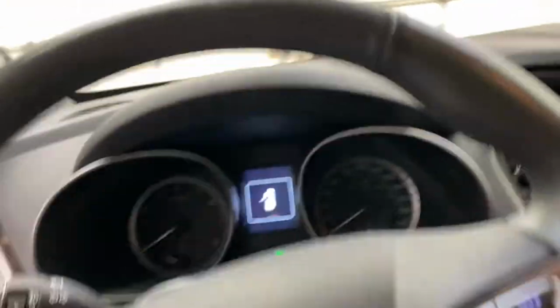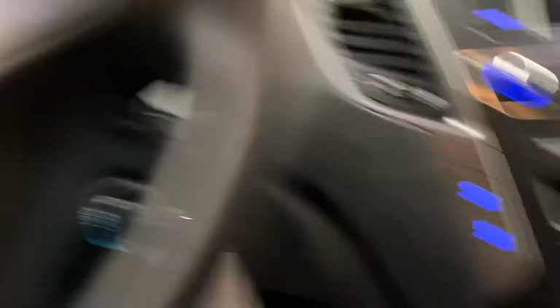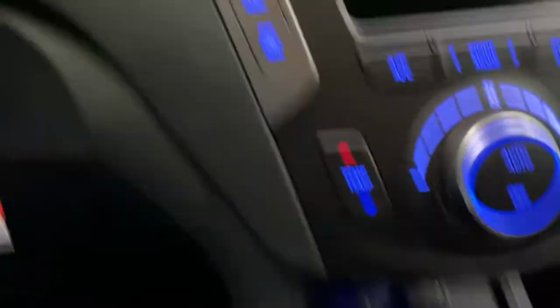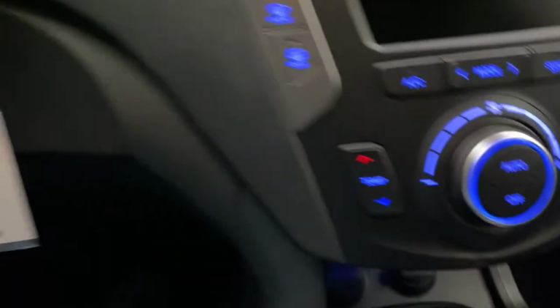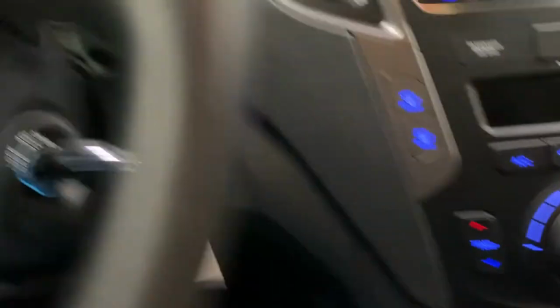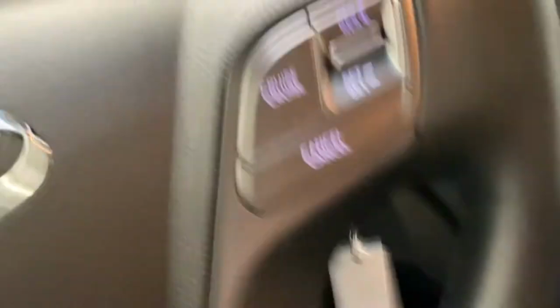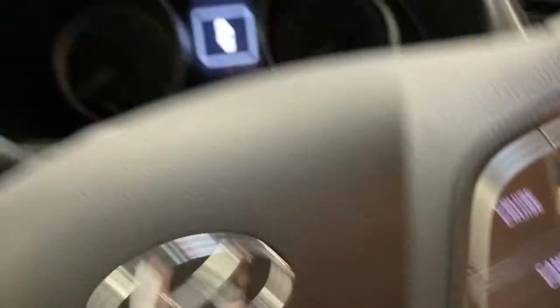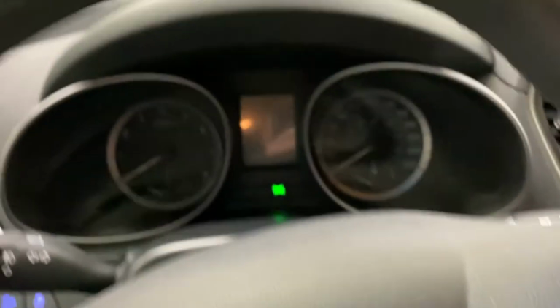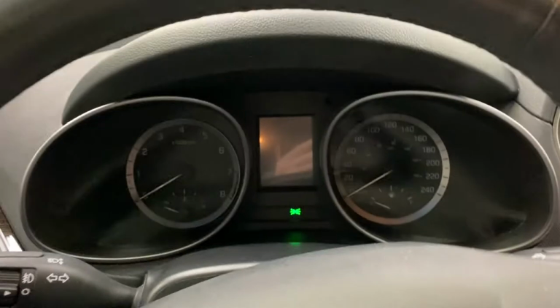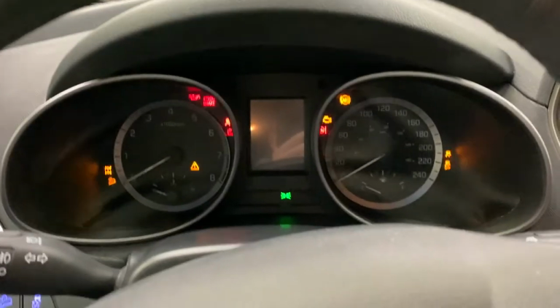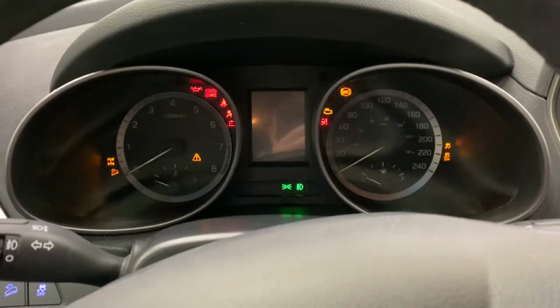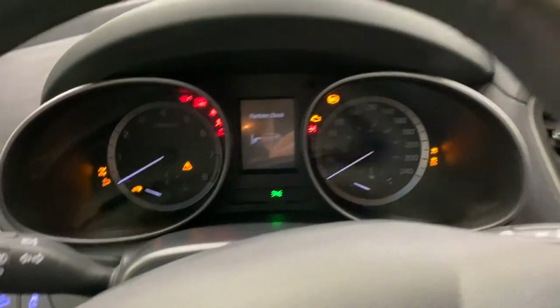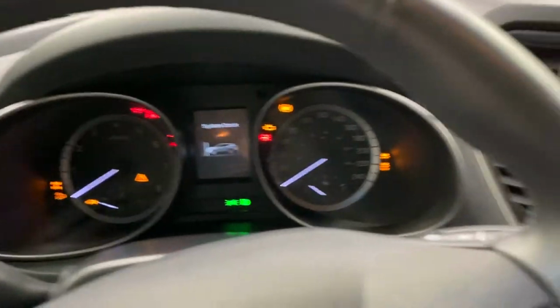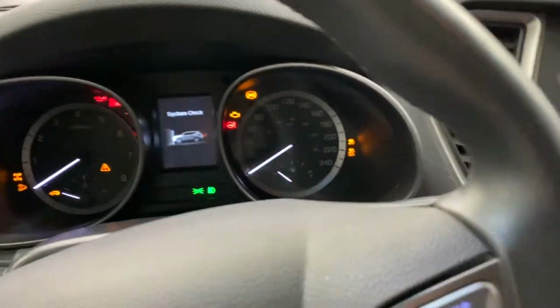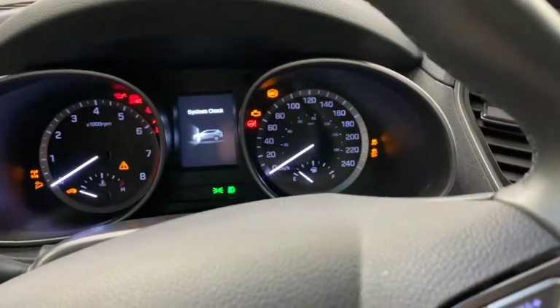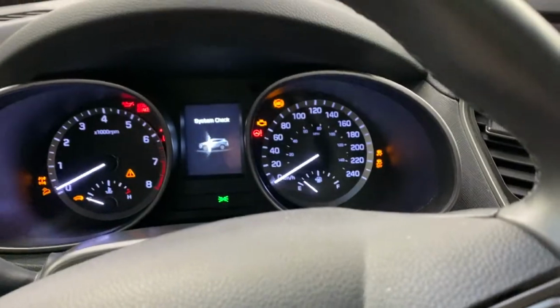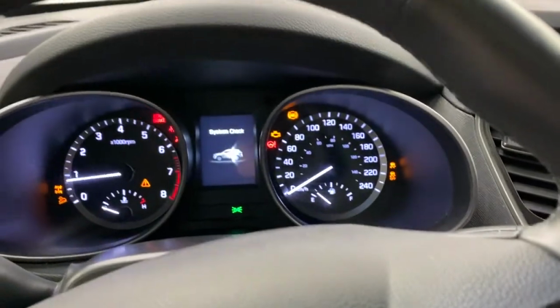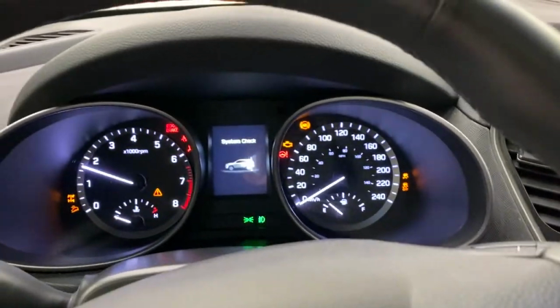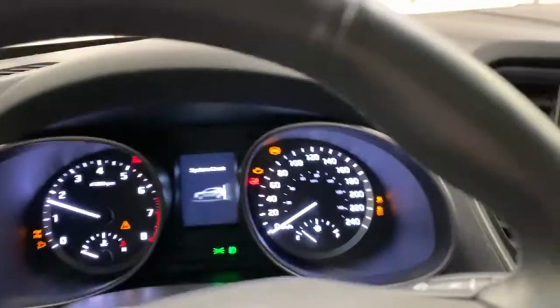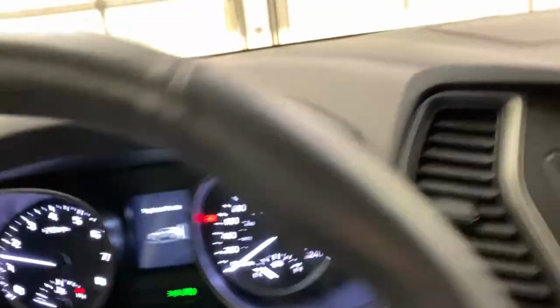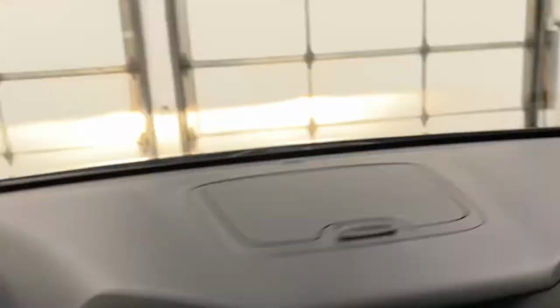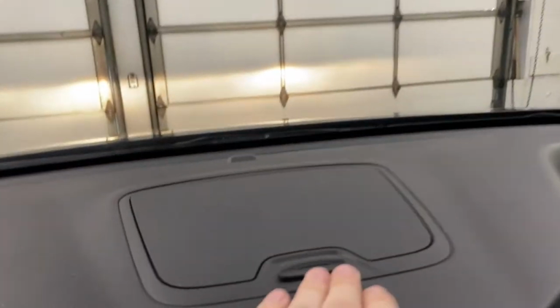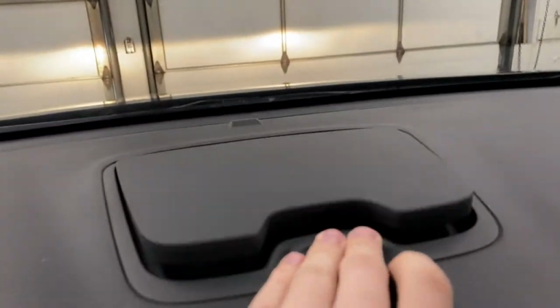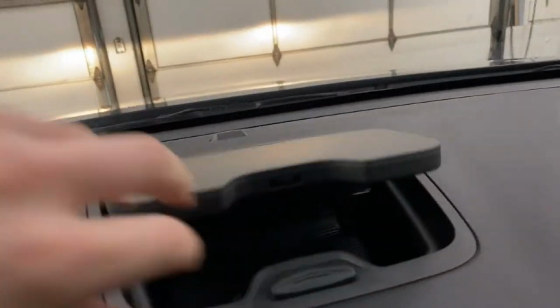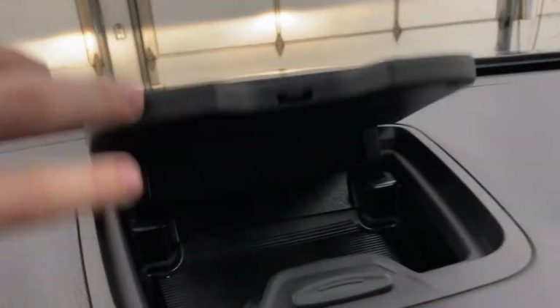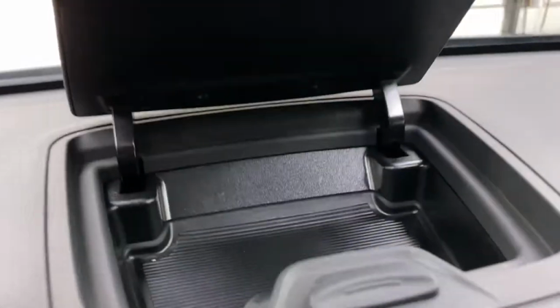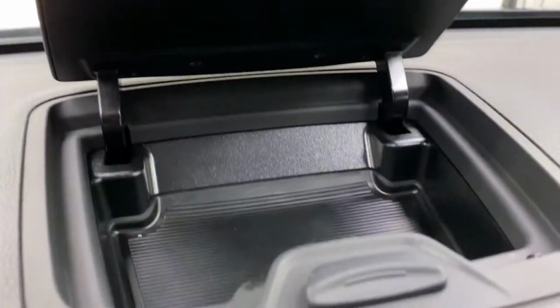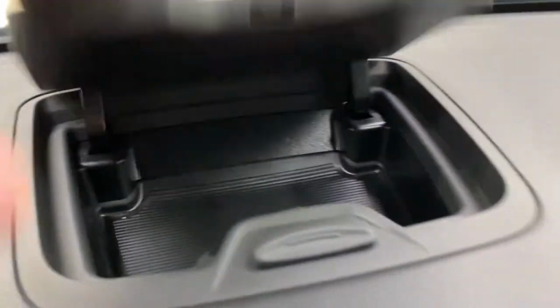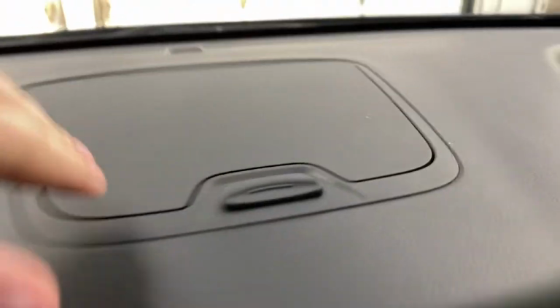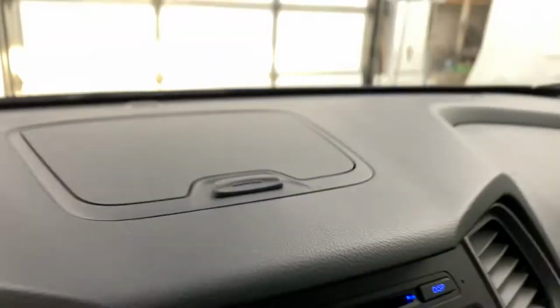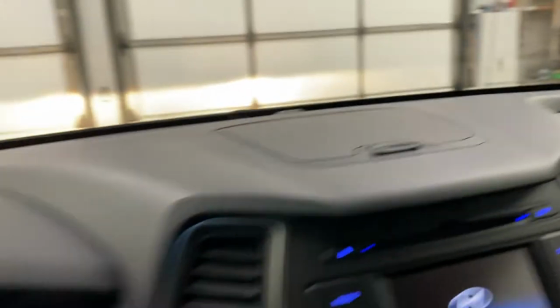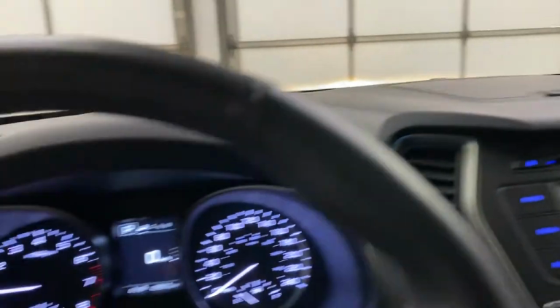Getting in, let's go ahead and turn it over. You do have a nice storage cubby up here on top of the dash as well.